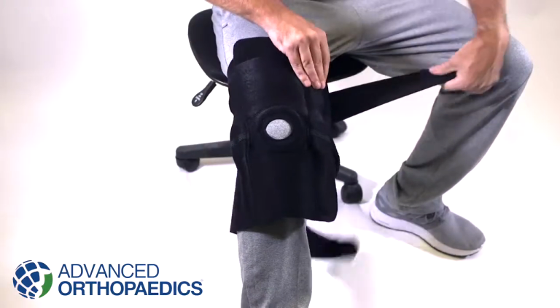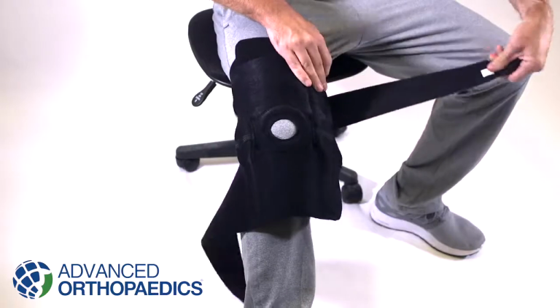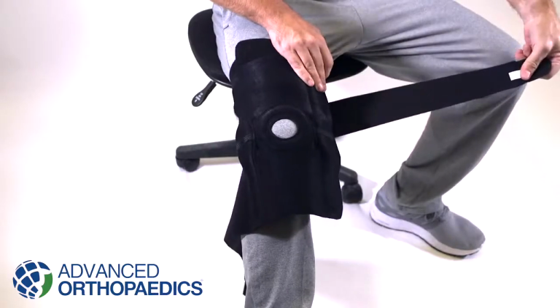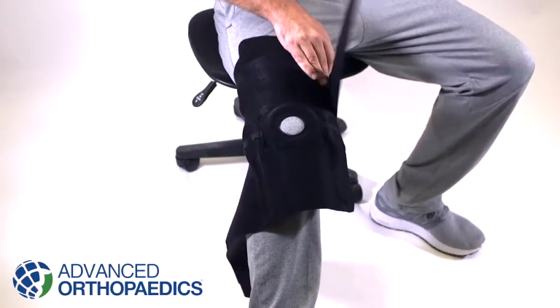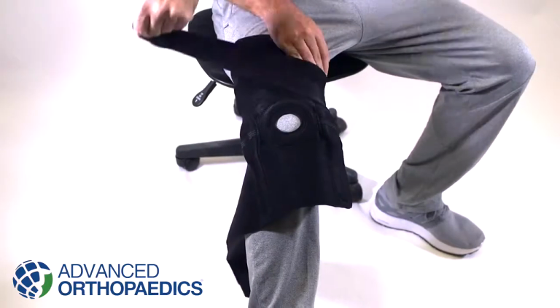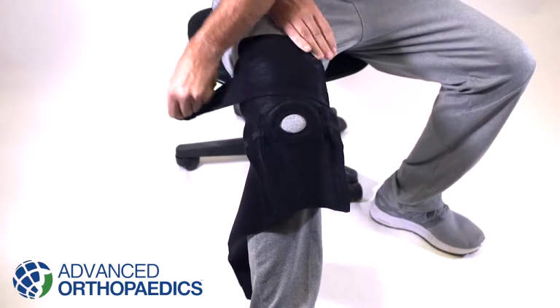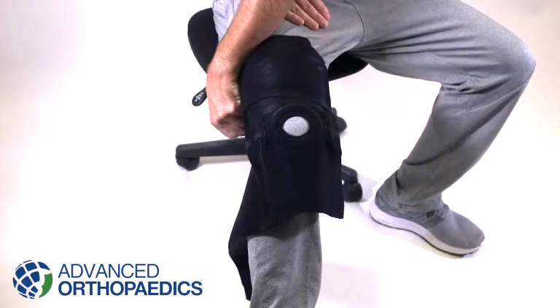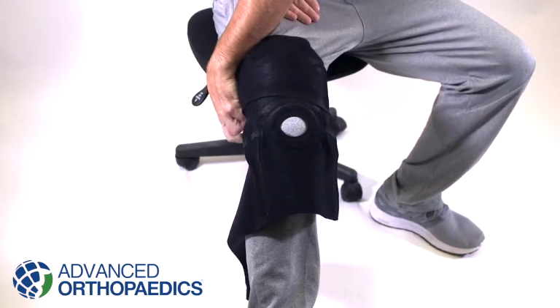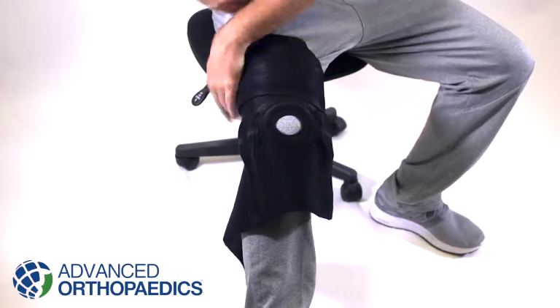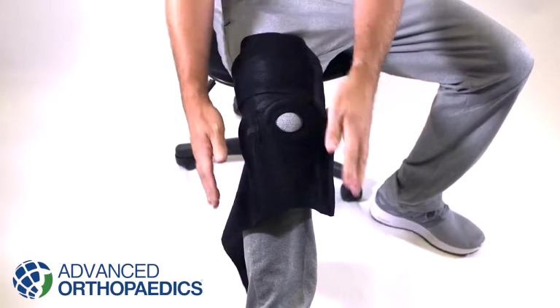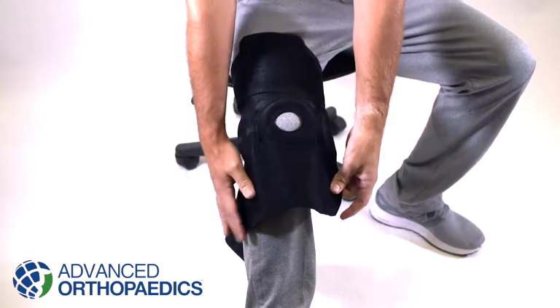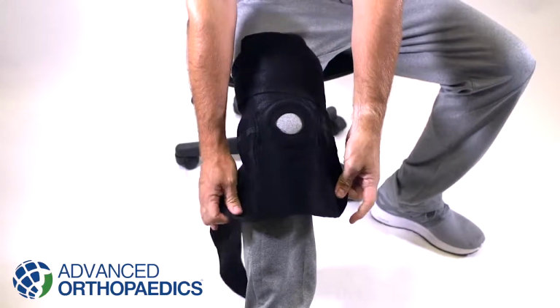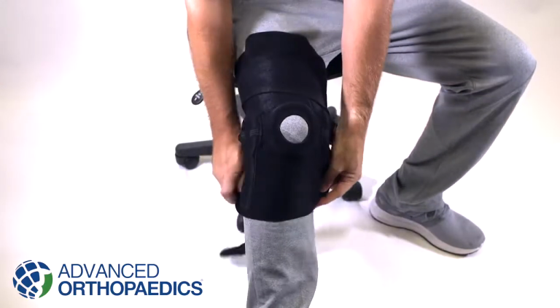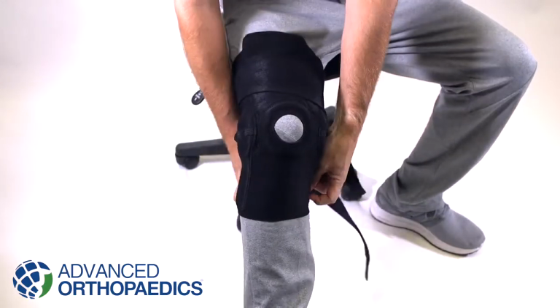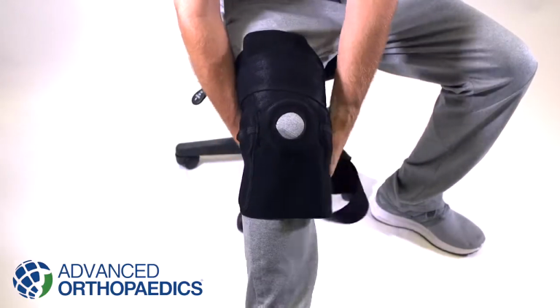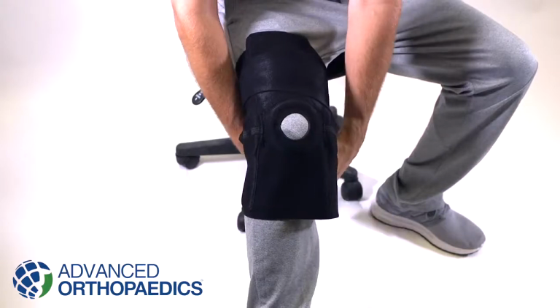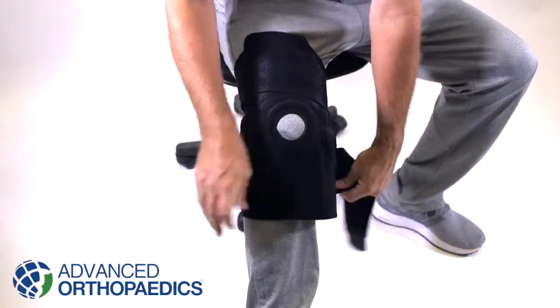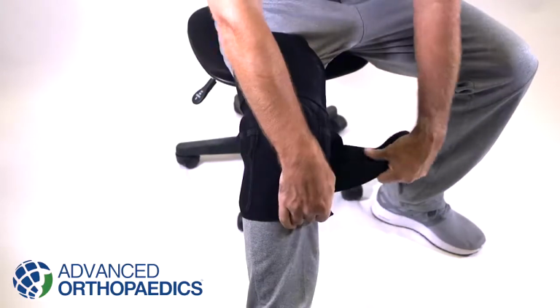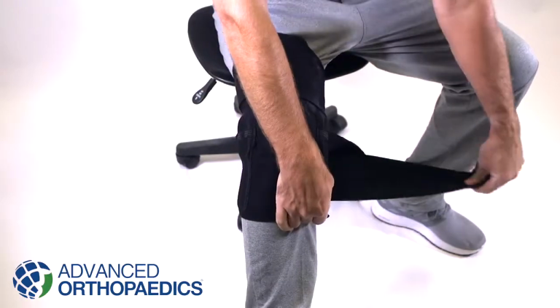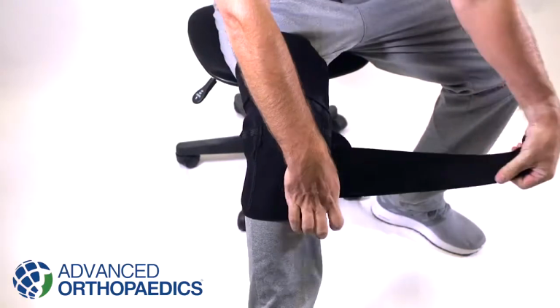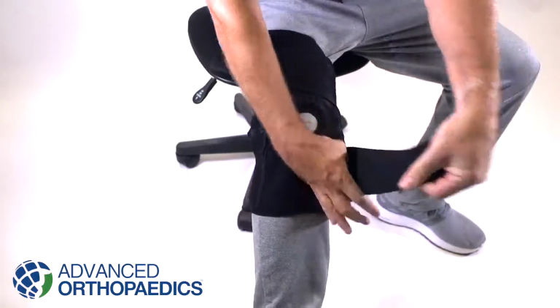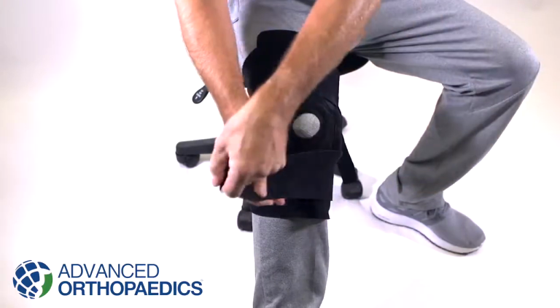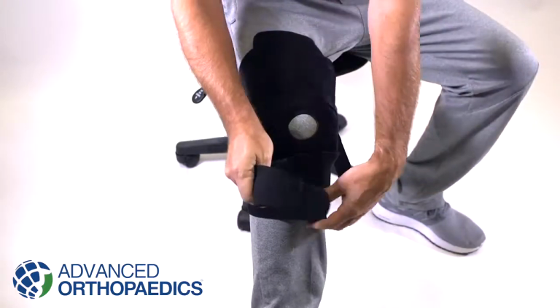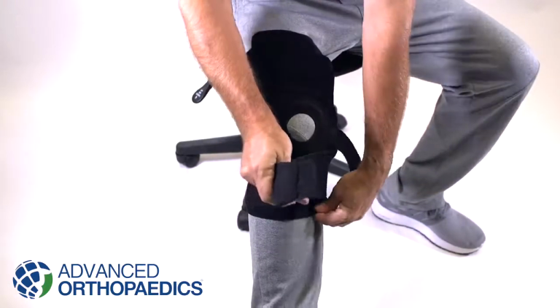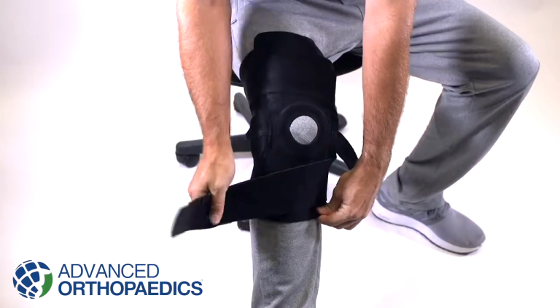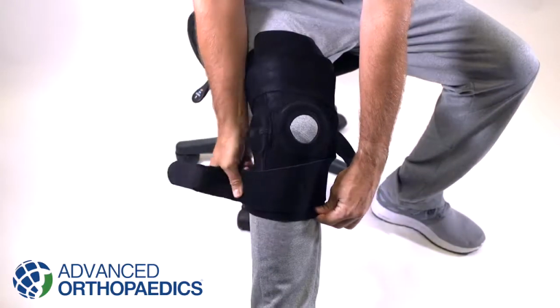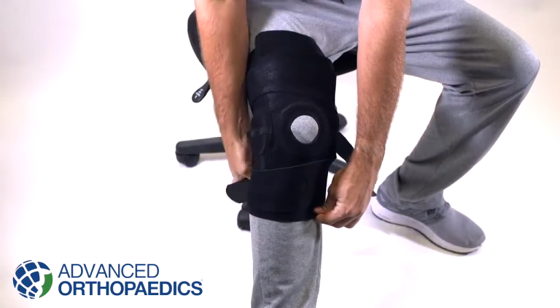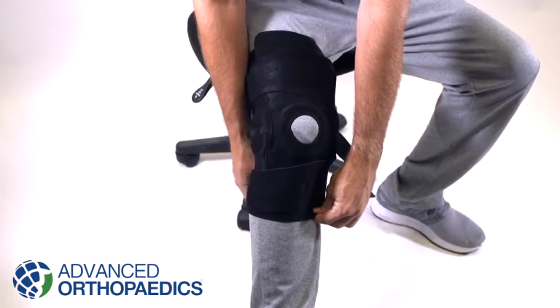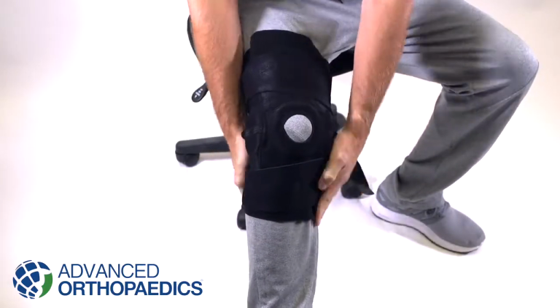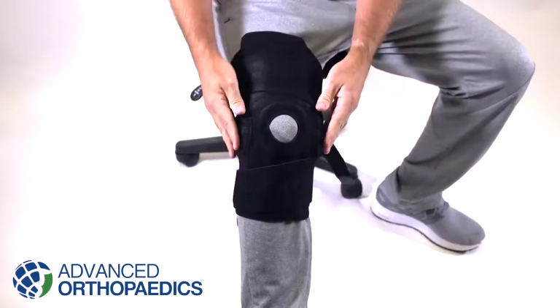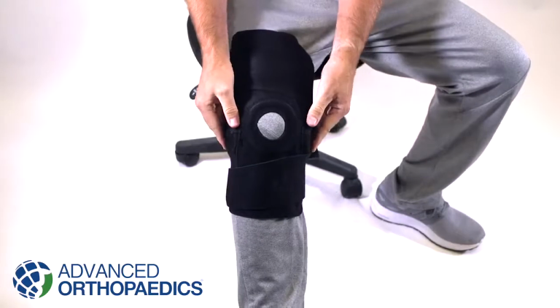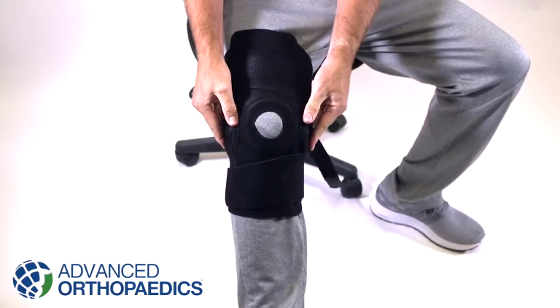Secure the top closure tab, then secure the bottom closure using the Velcro tab provided. Be sure that the hinges still align with the knee and the brace fits snug so that little movement is experienced.